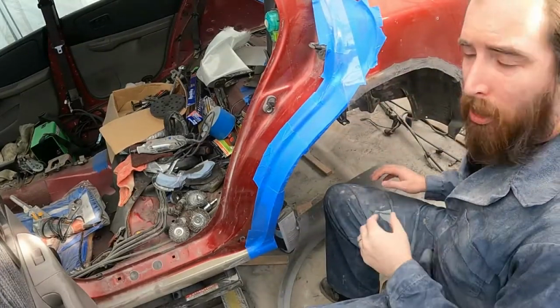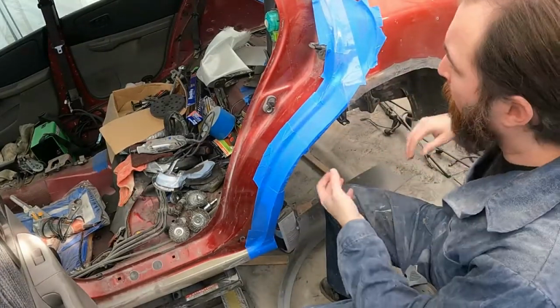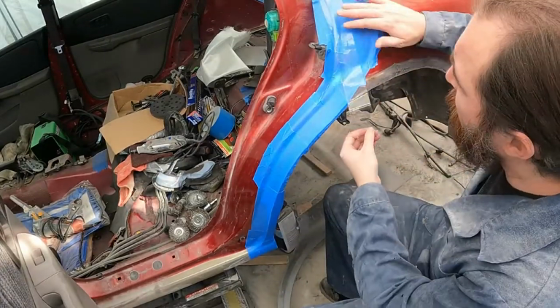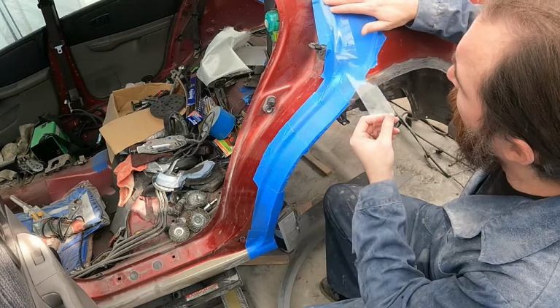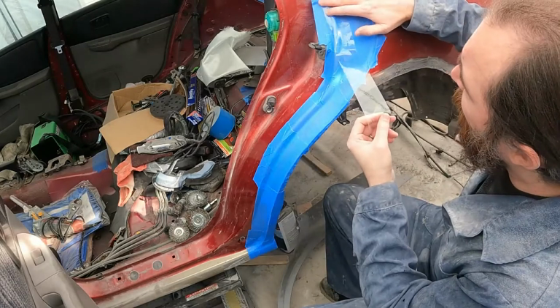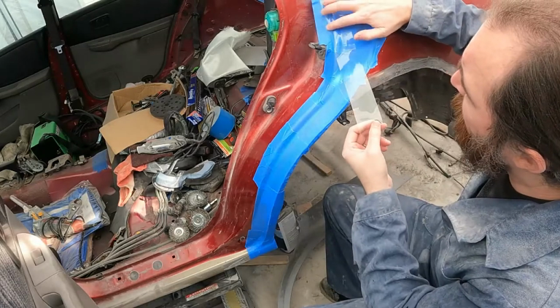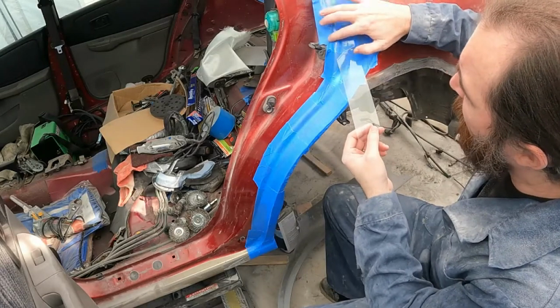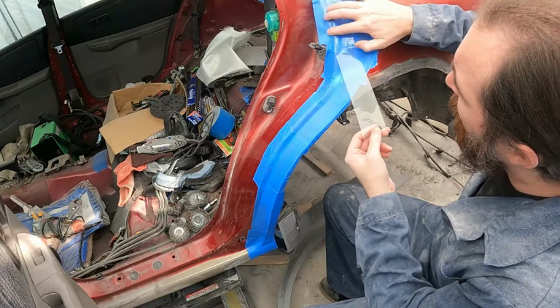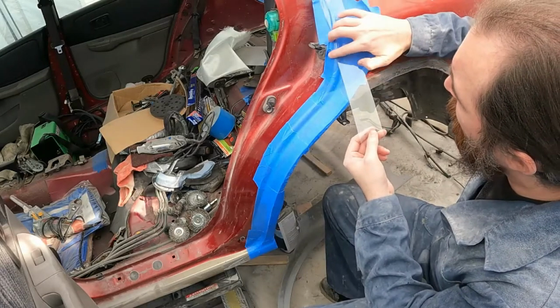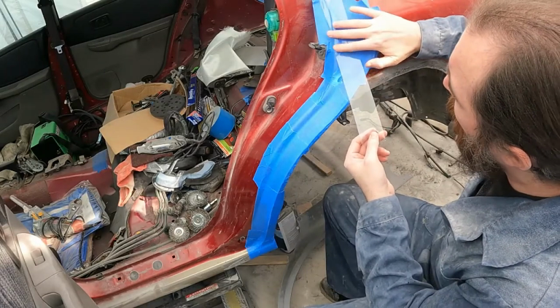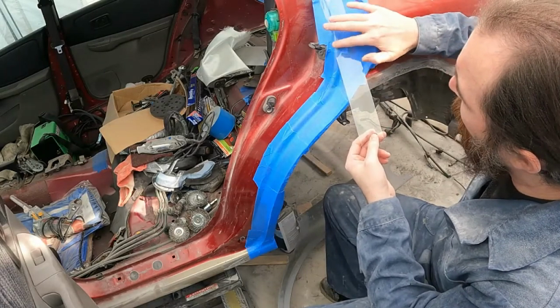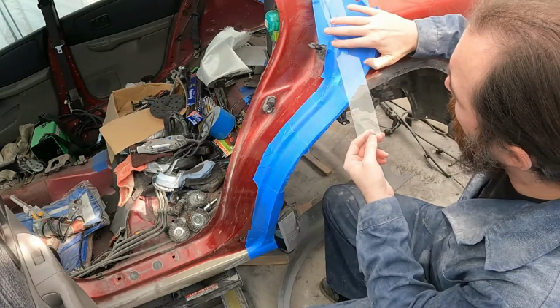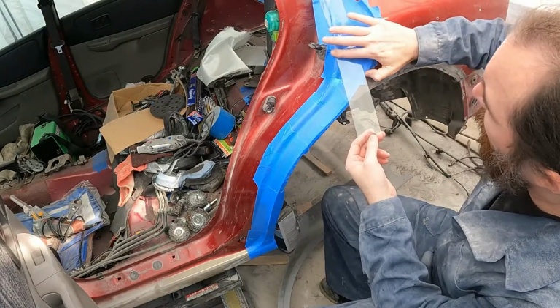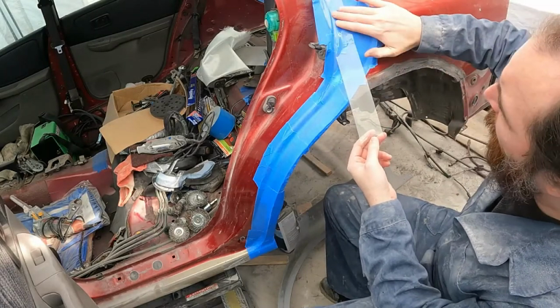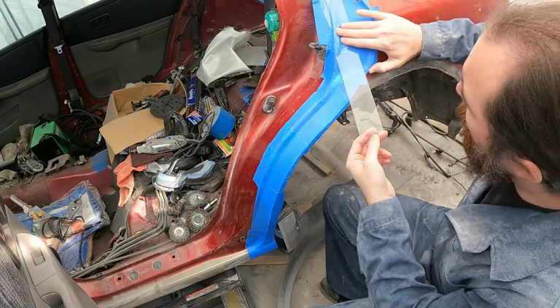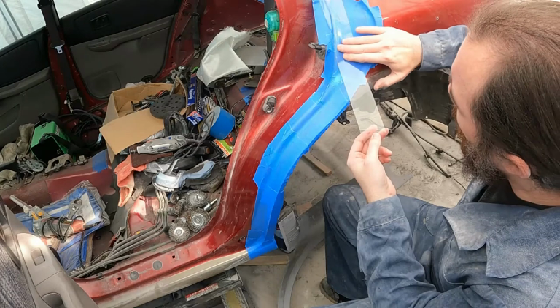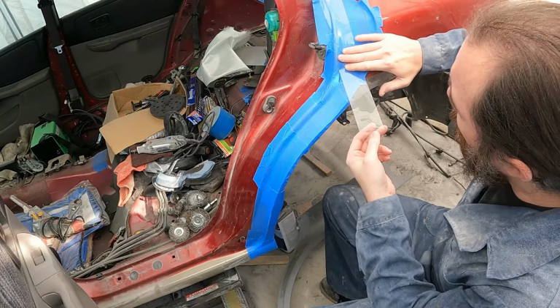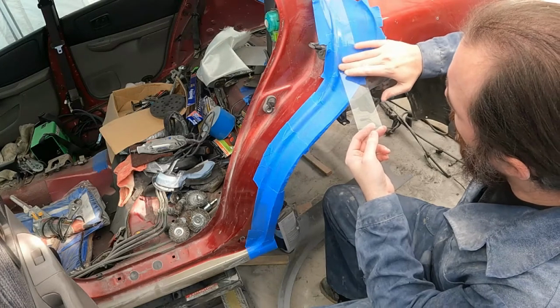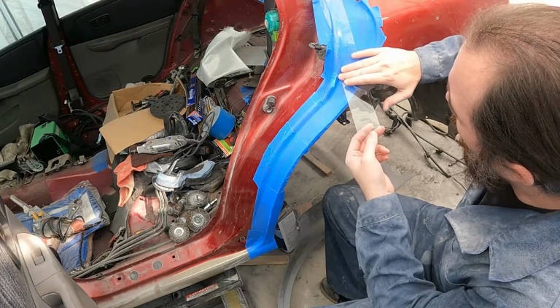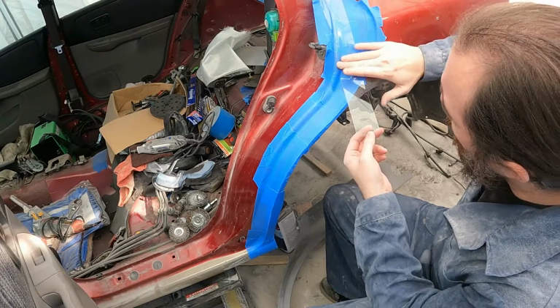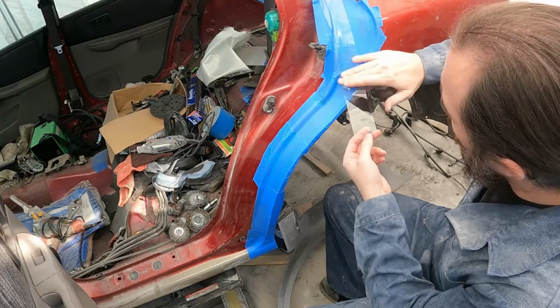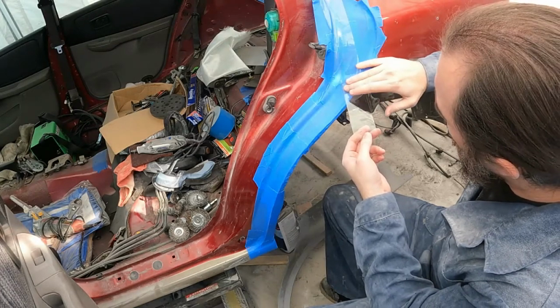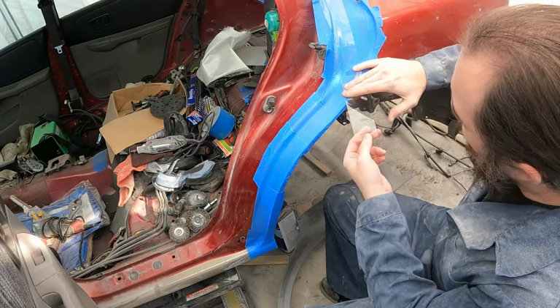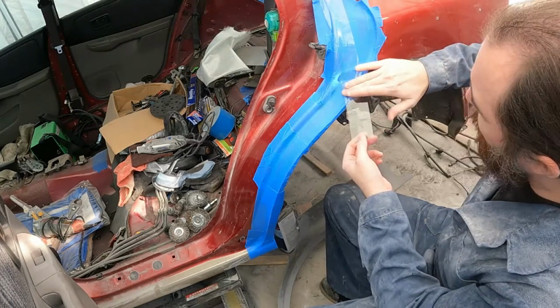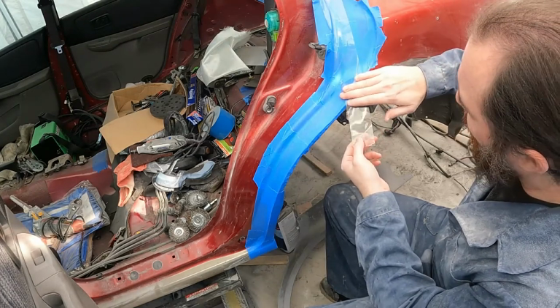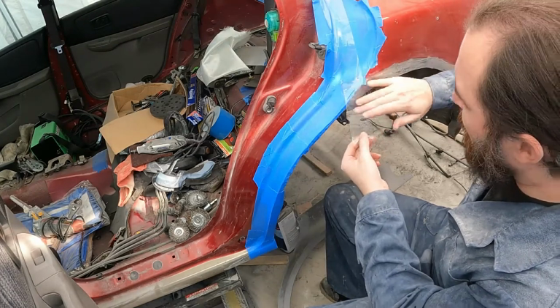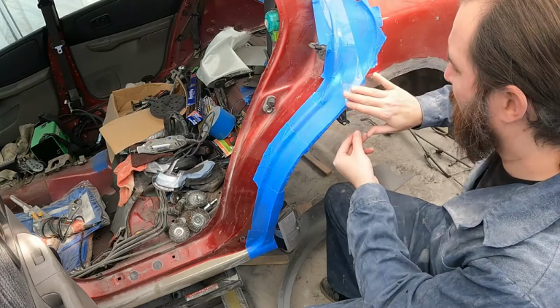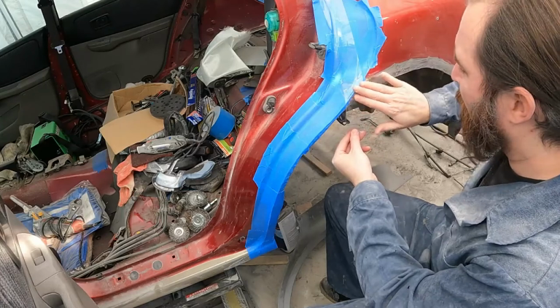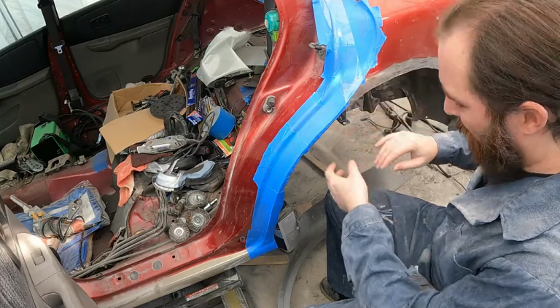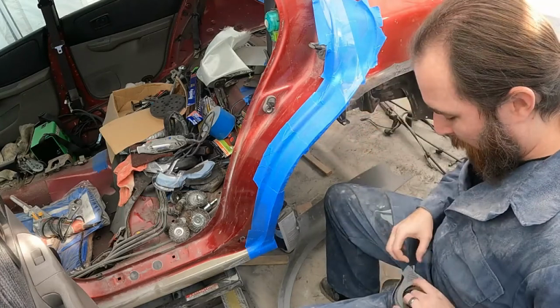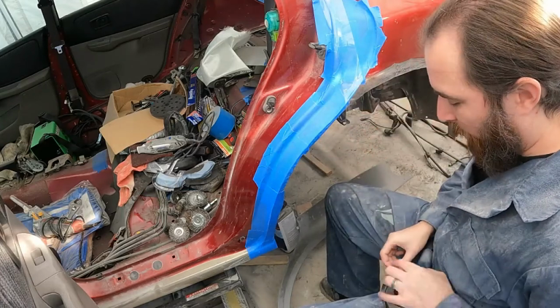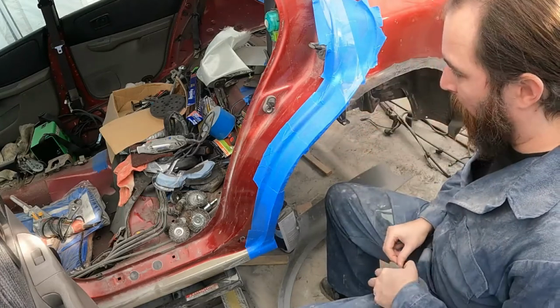Now that we have the door seal done, we're going to use packing tape and cover it. This will ensure that we have a good no-stick surface for the bondo that we're about to apply.